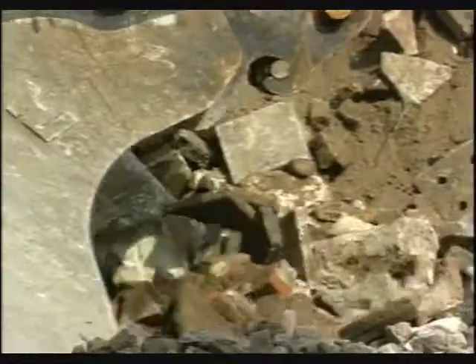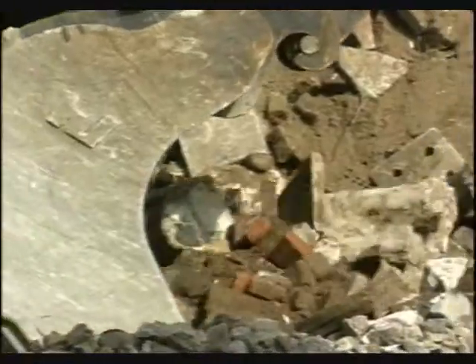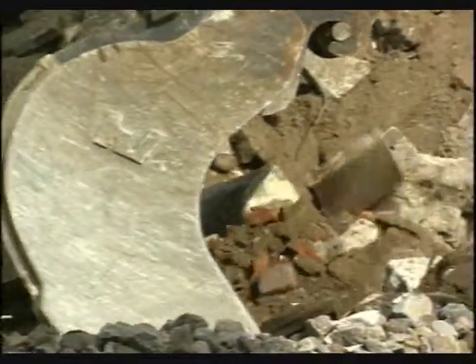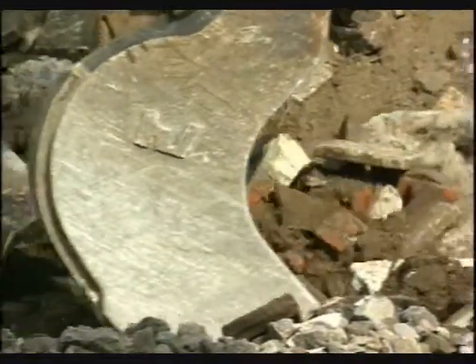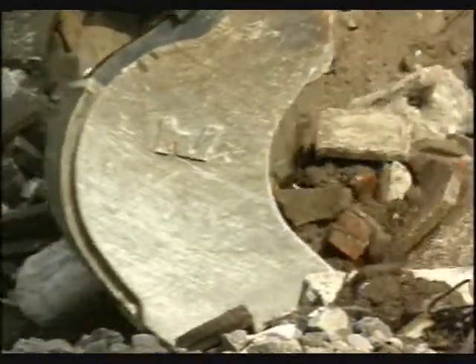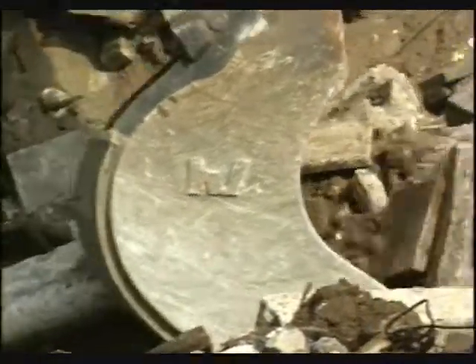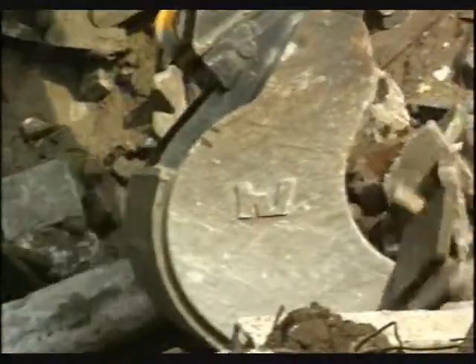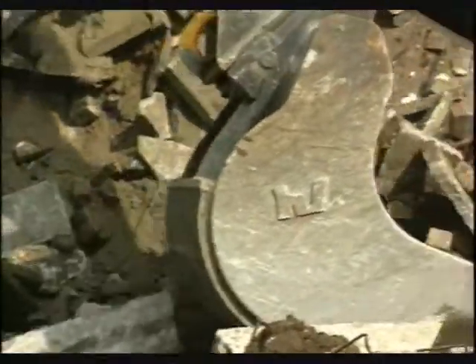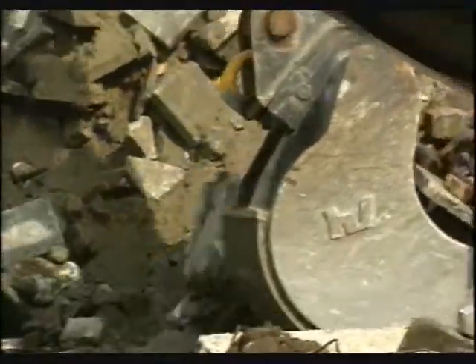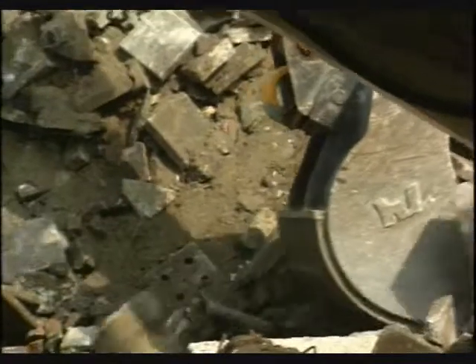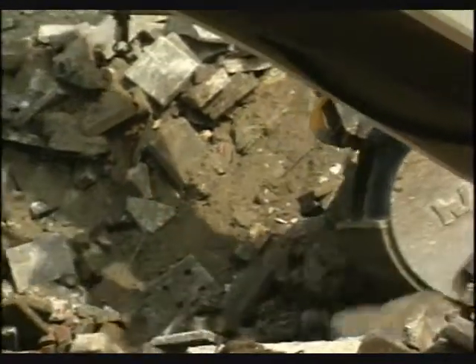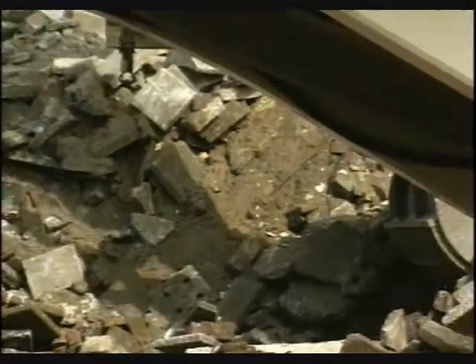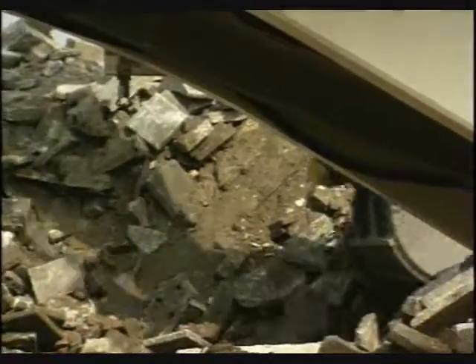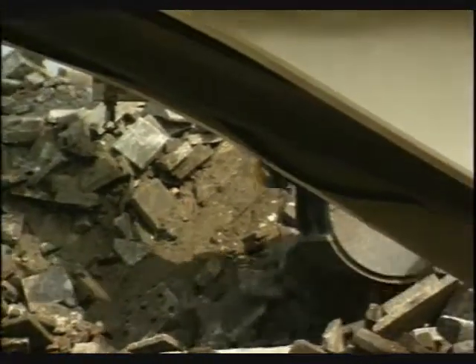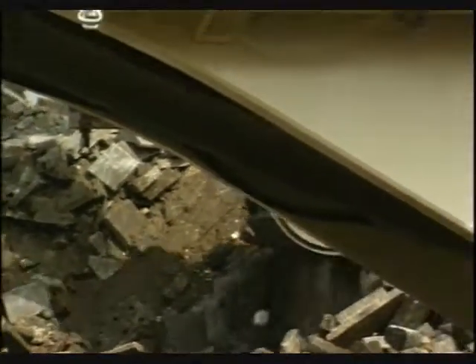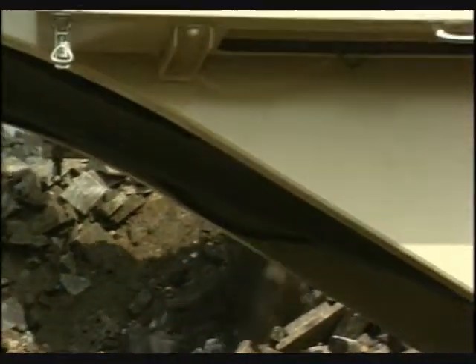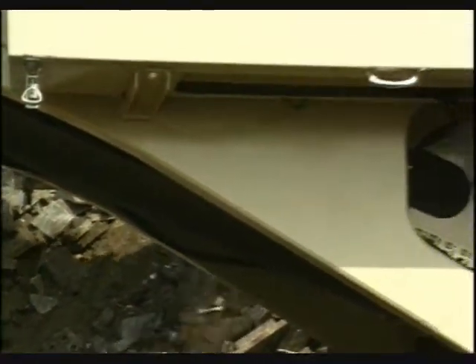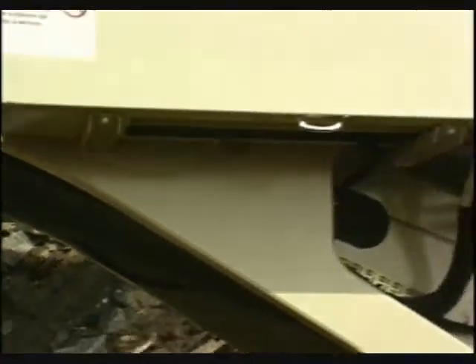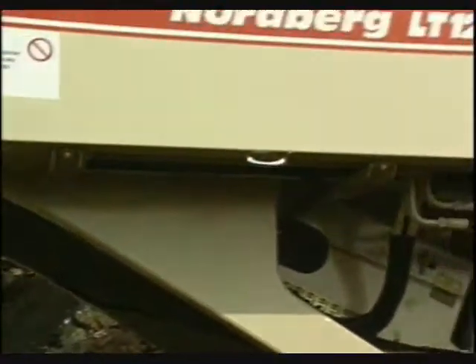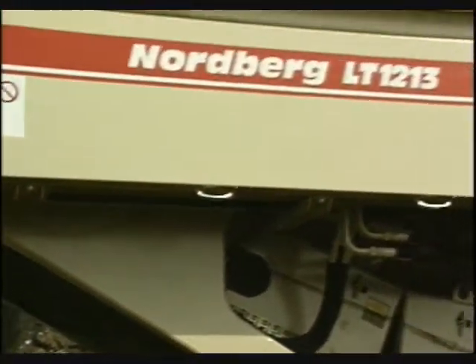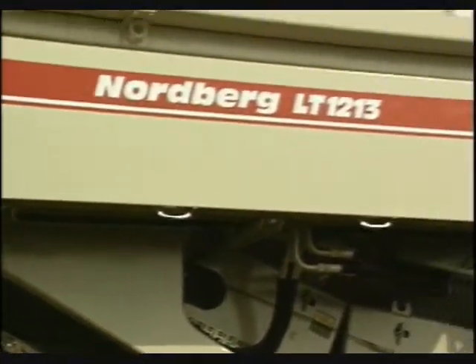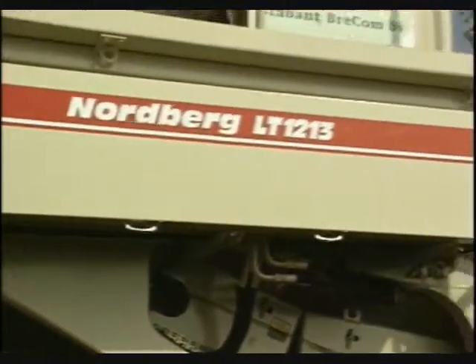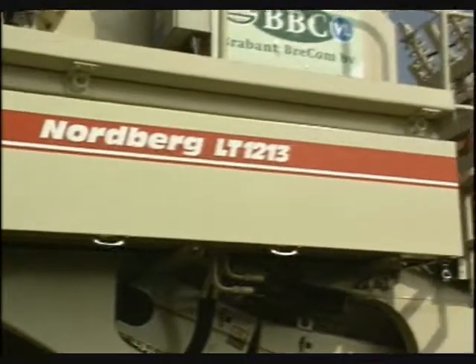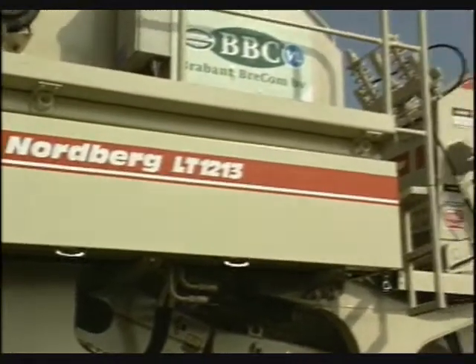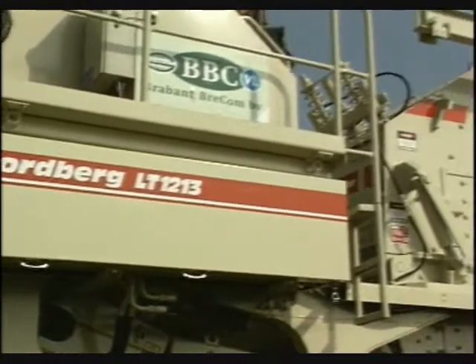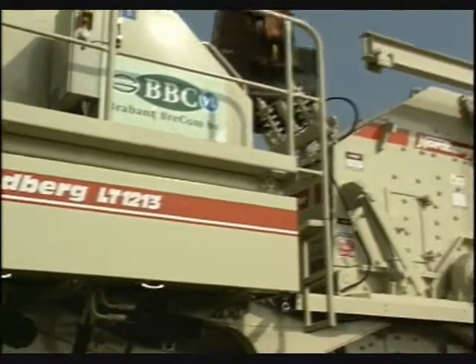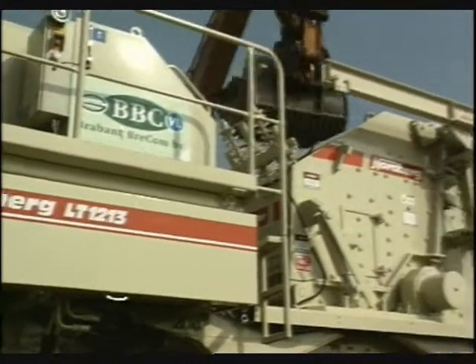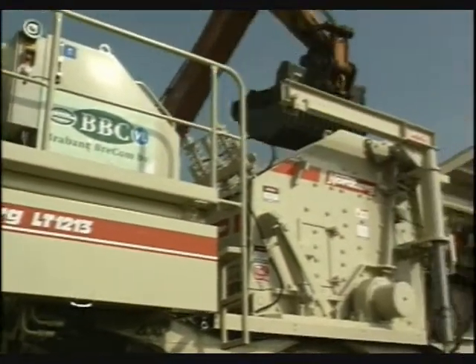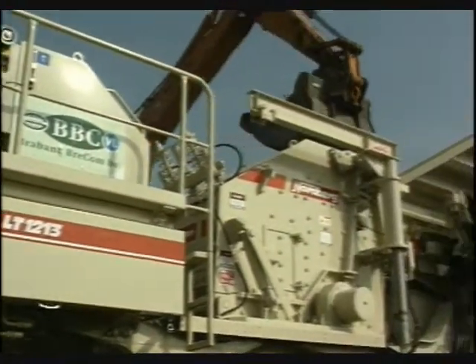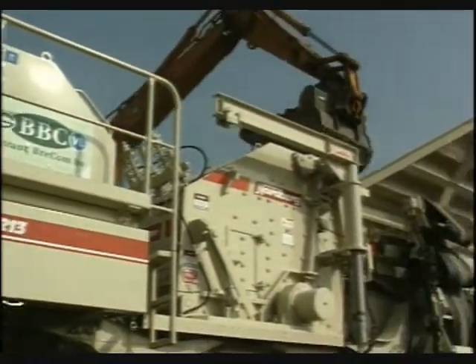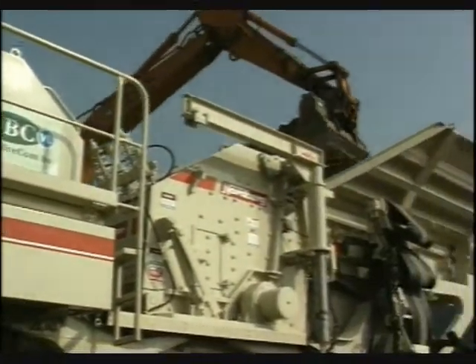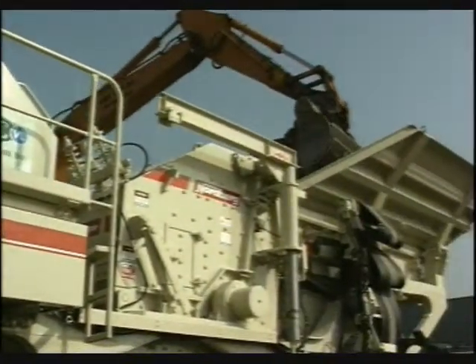The LT 1213's construction is also environment-friendly. Noise levels are low, the power source meets the strictest emission standards, and effective dust suppression helps to keep the environment clean.